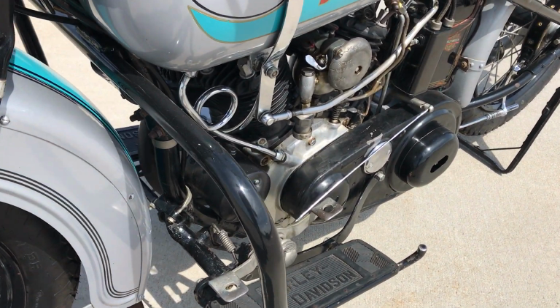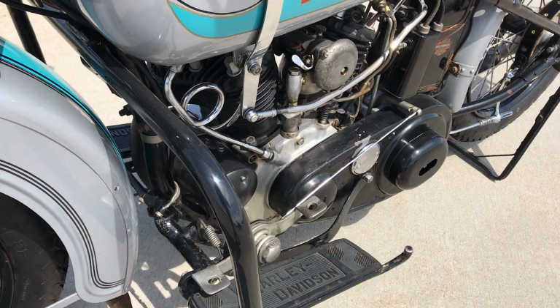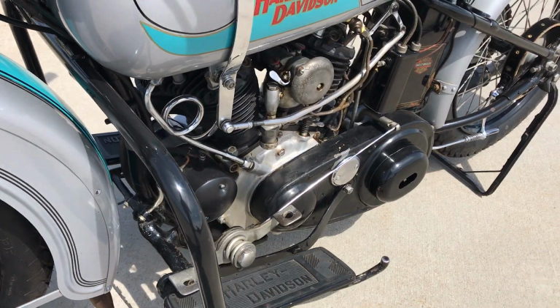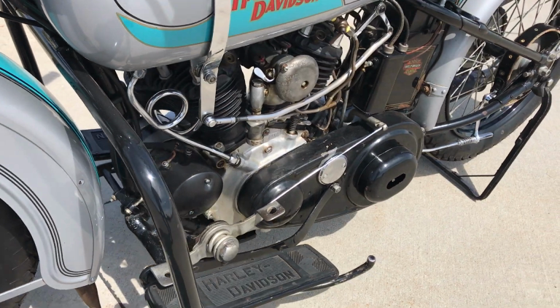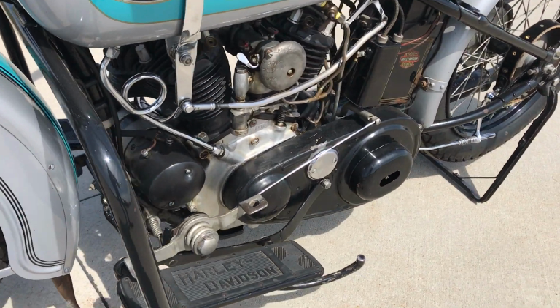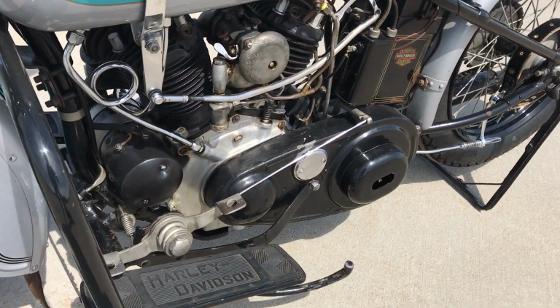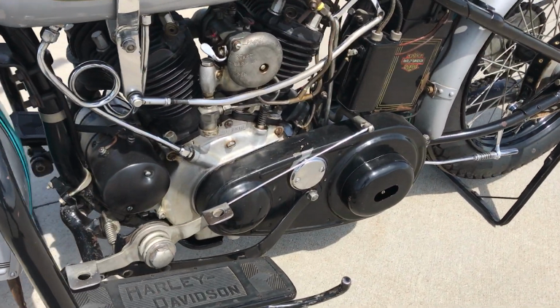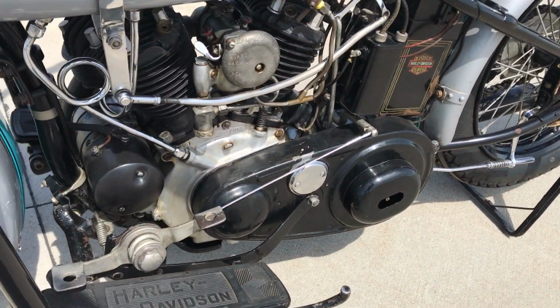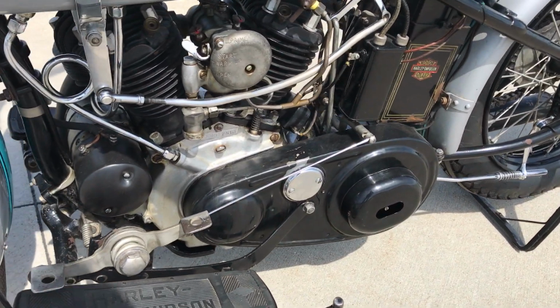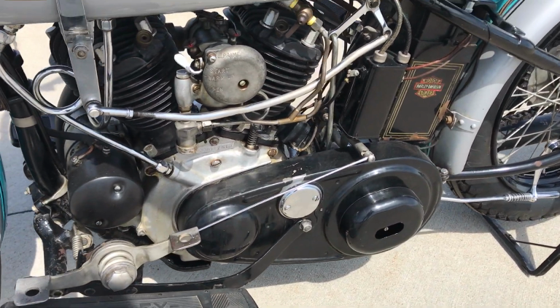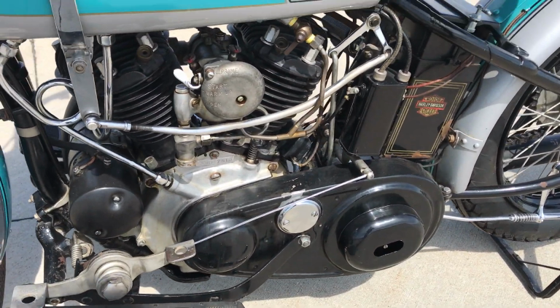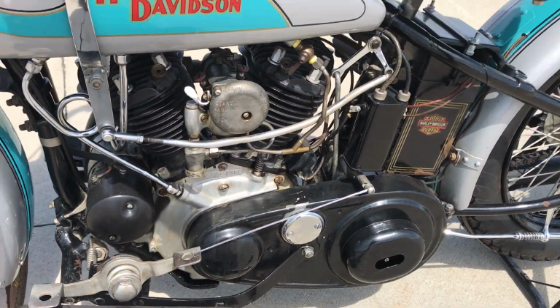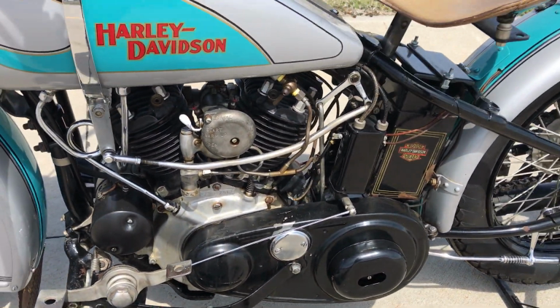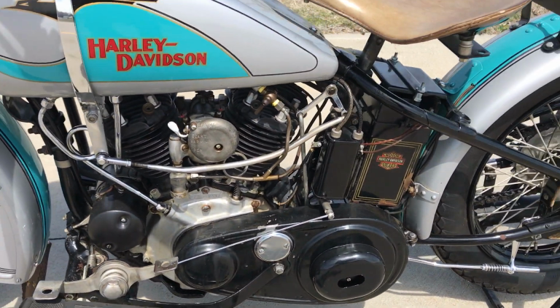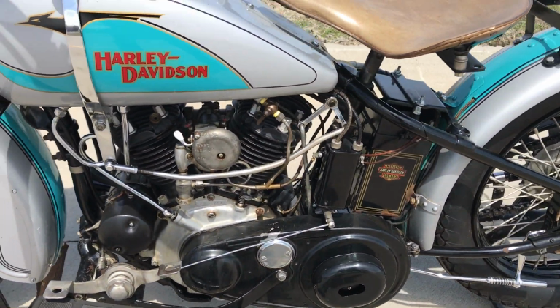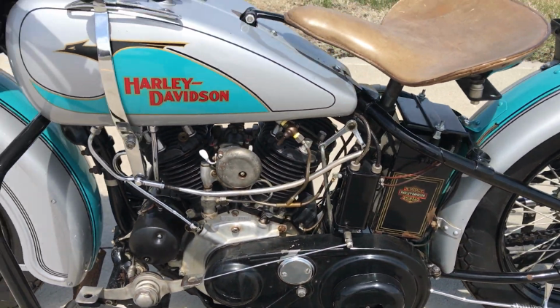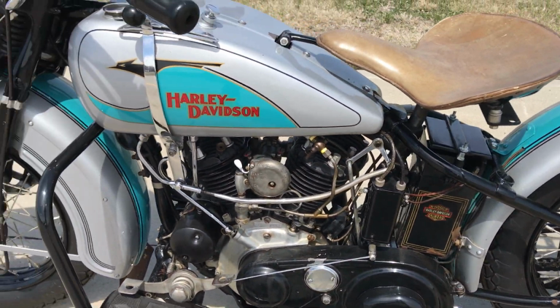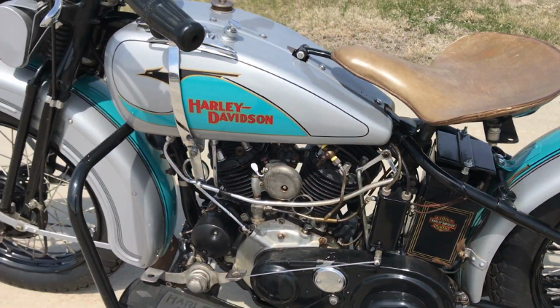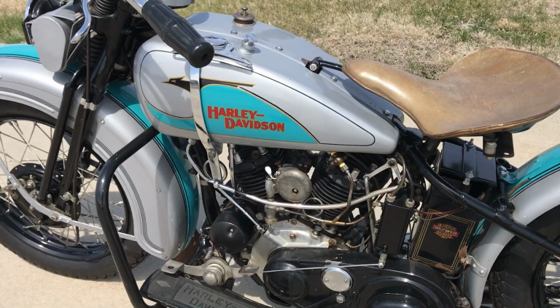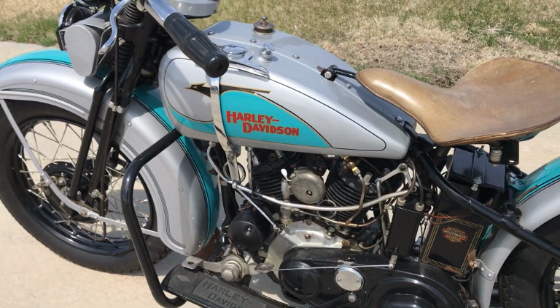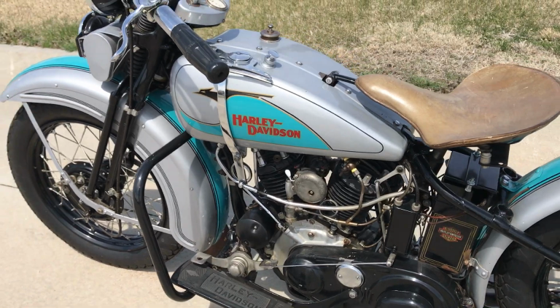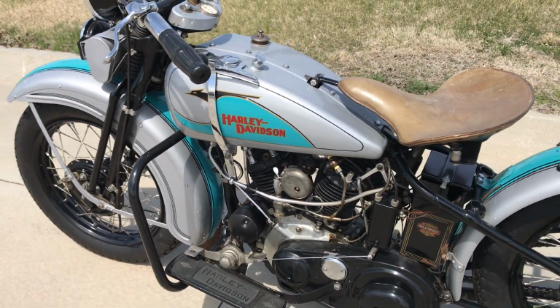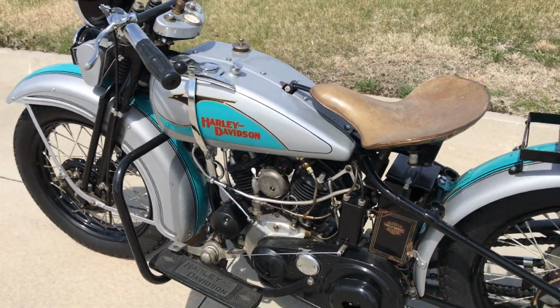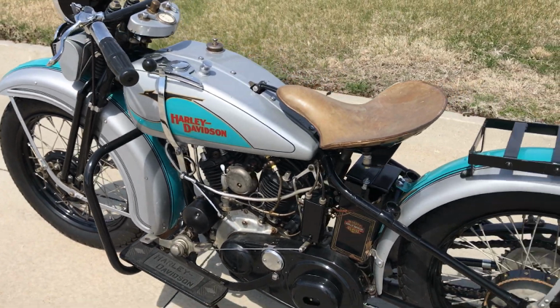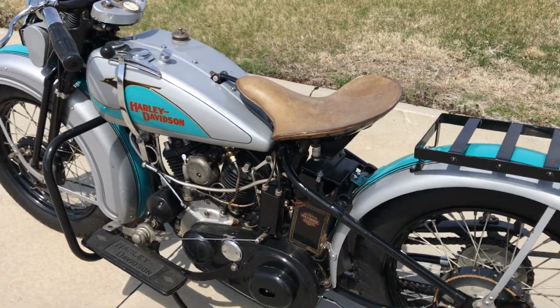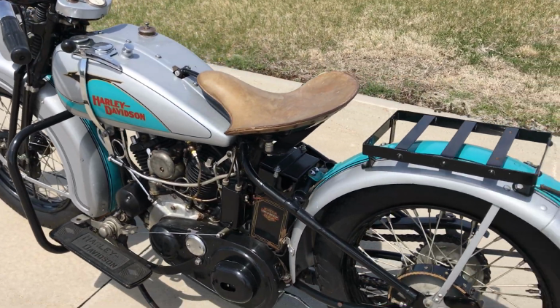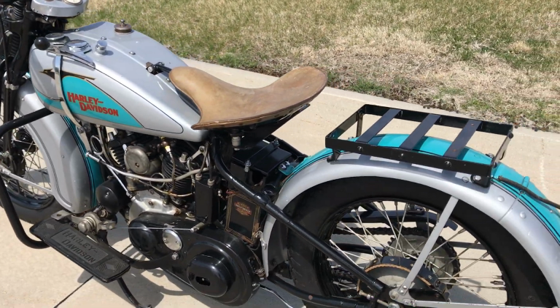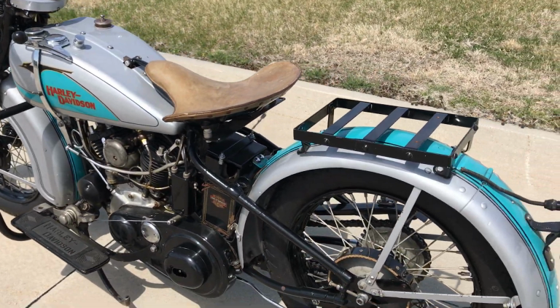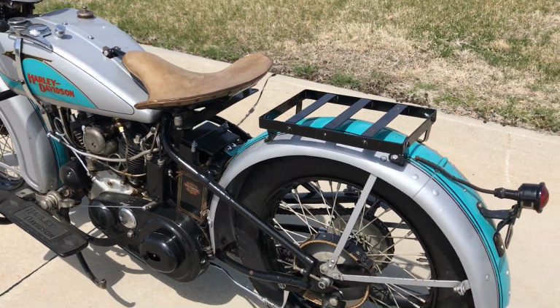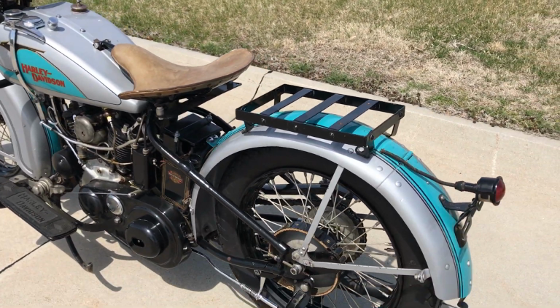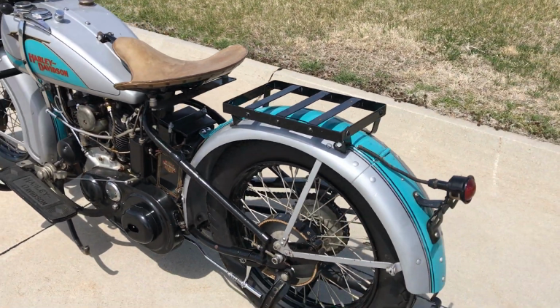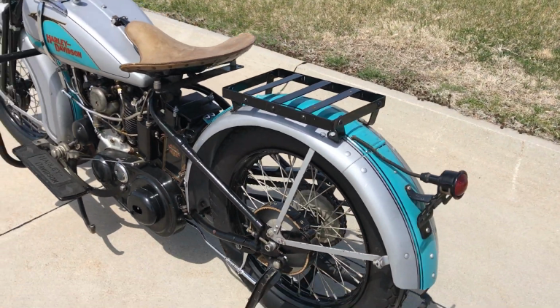This bike is a 1933 Harley-Davidson RL and as you can see it's been nicely restored in the silver with light blue paint scheme.